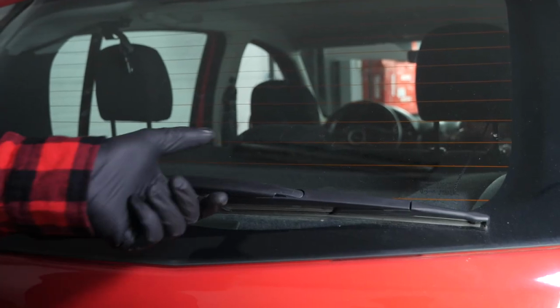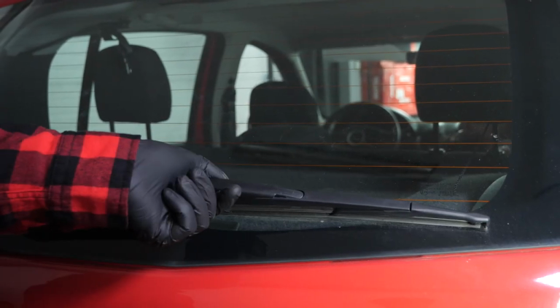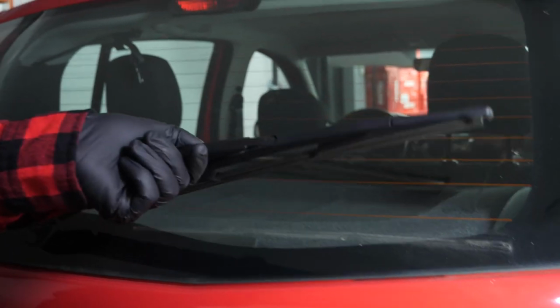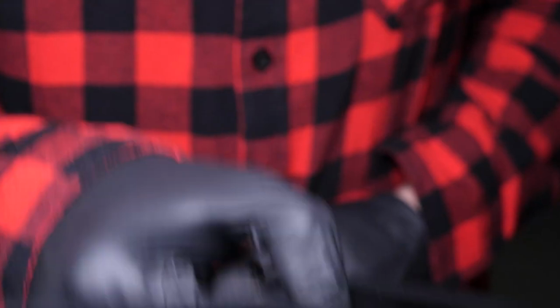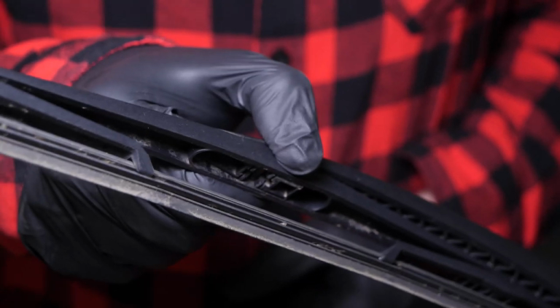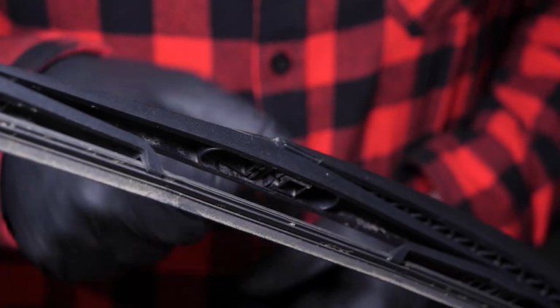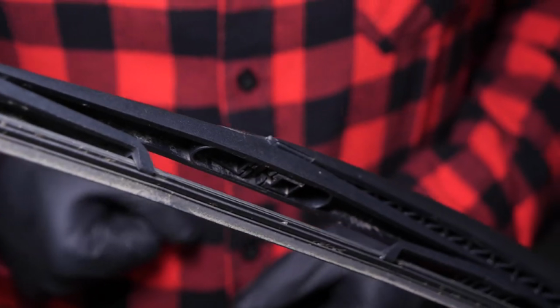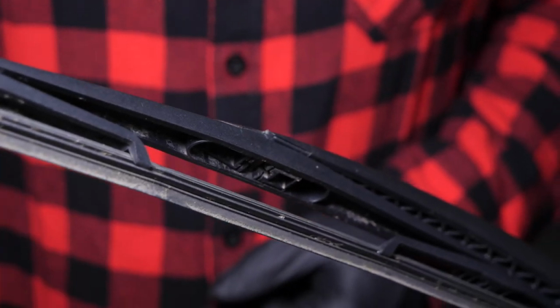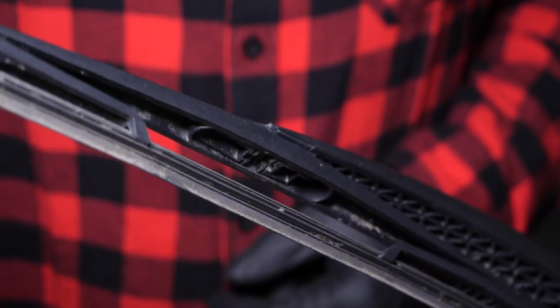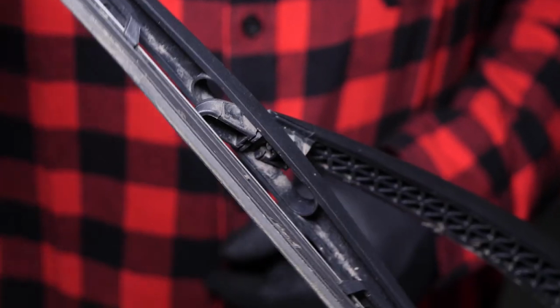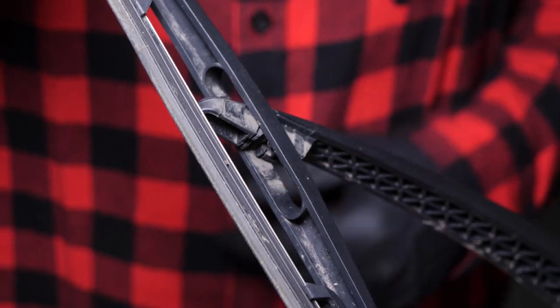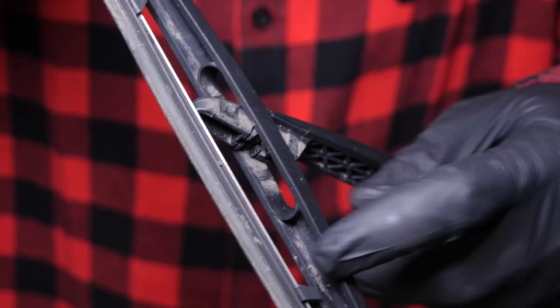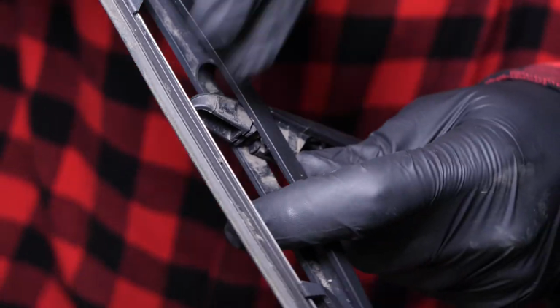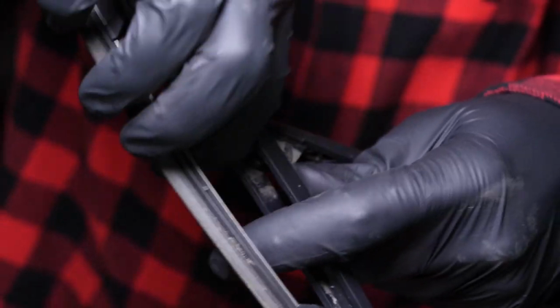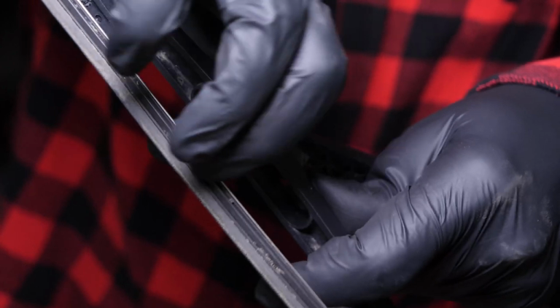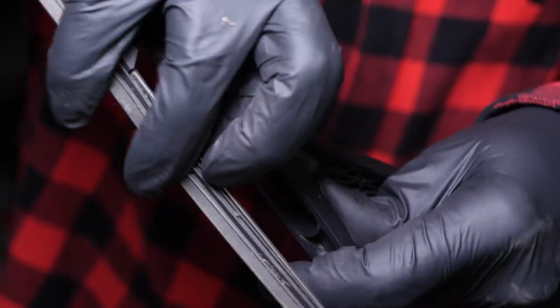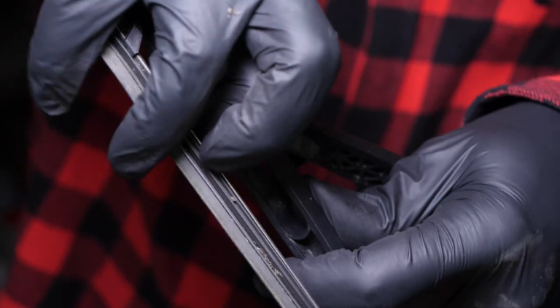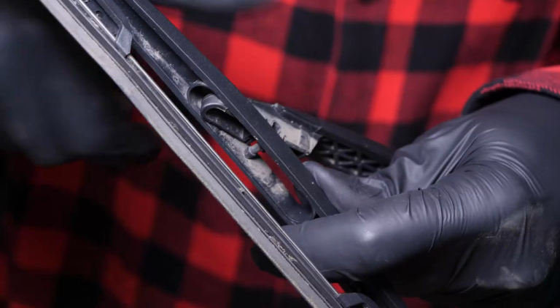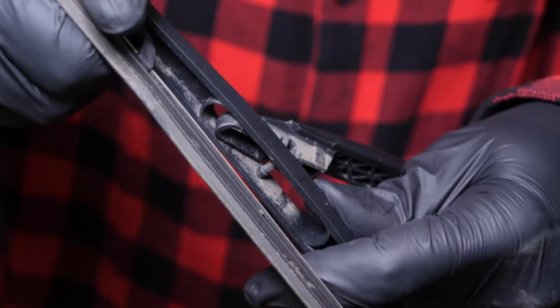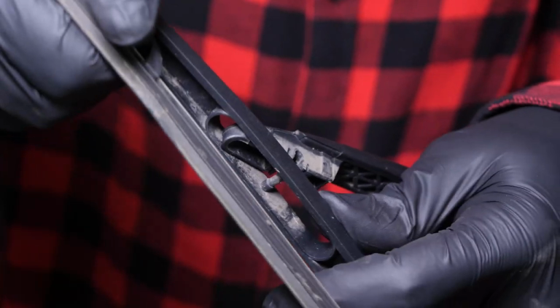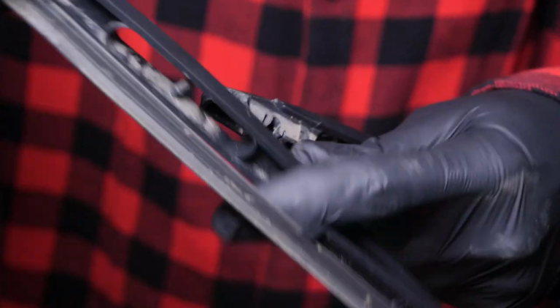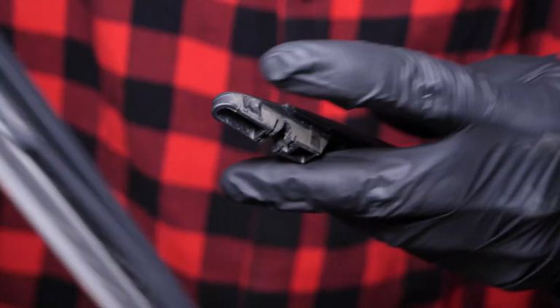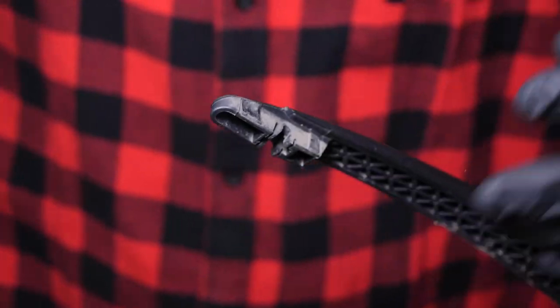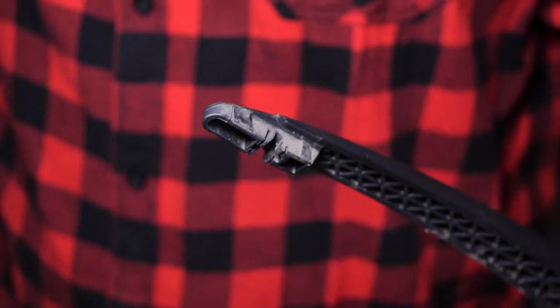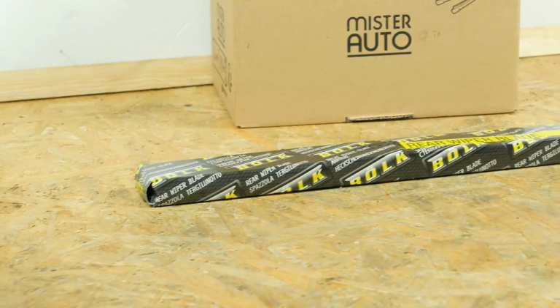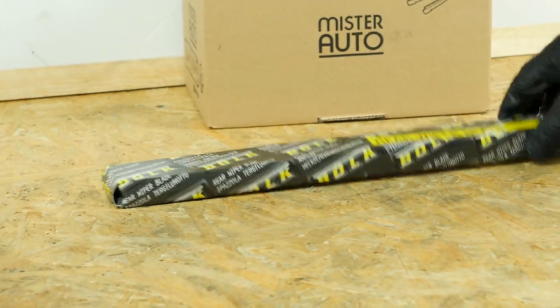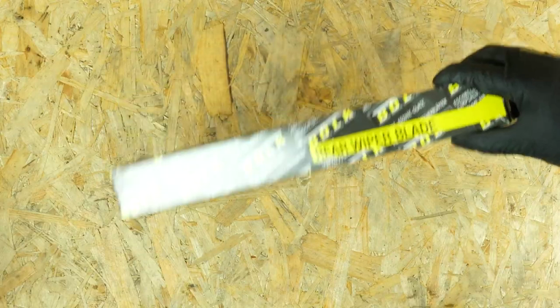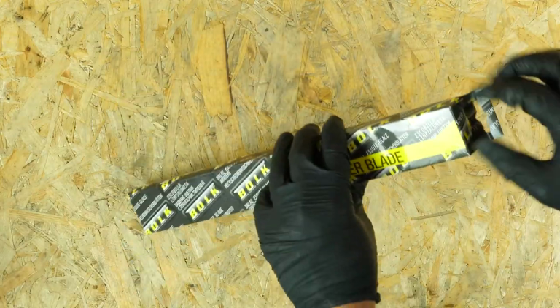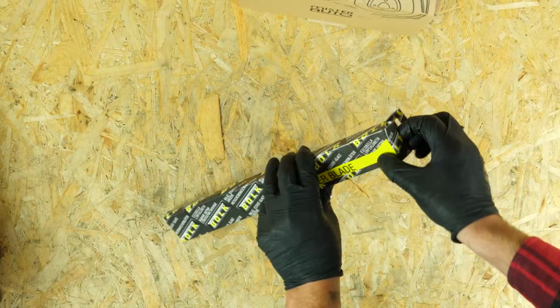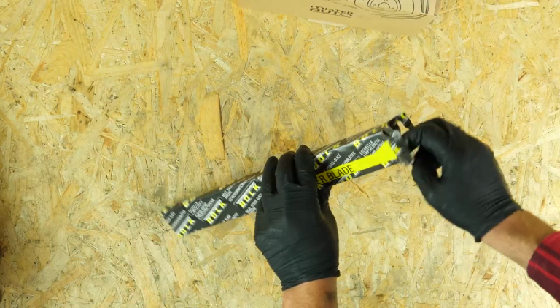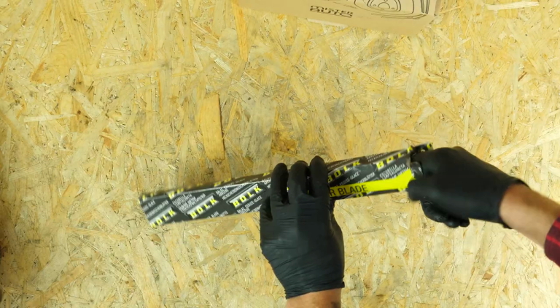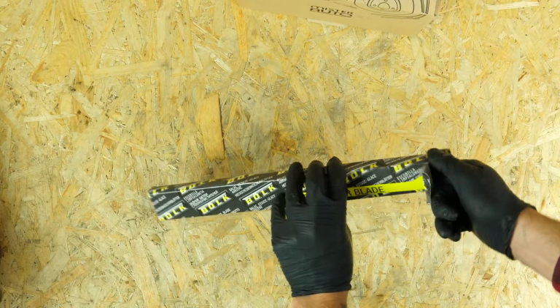Lift the windscreen wiper, then turn the blade 45 degrees. With your thumbs, apply pressure to unclip the rubber wiper. Take the new blade.